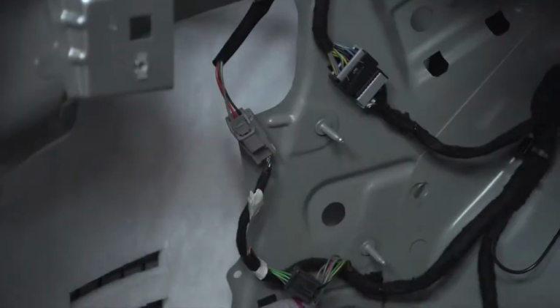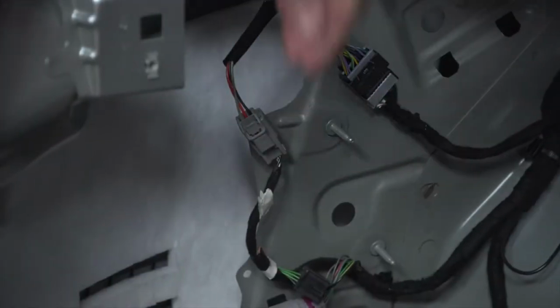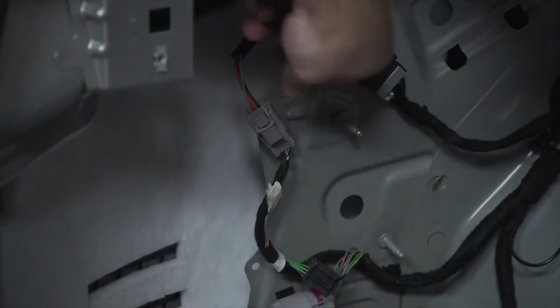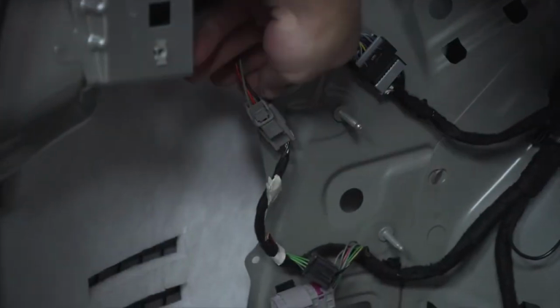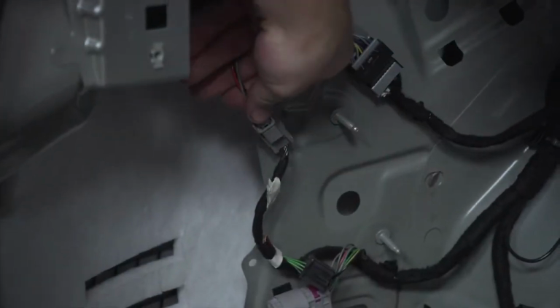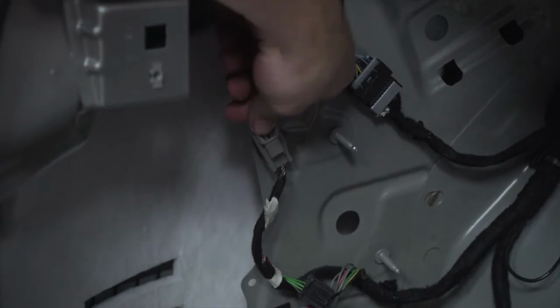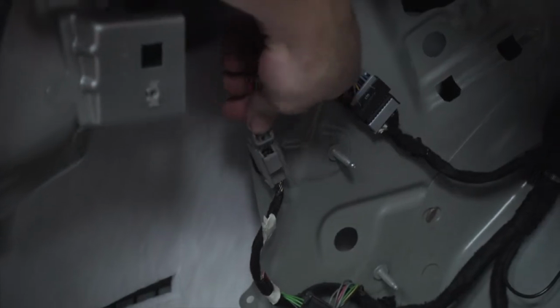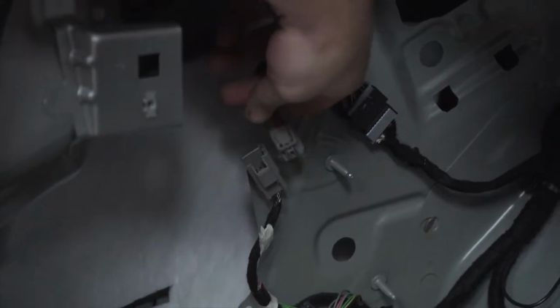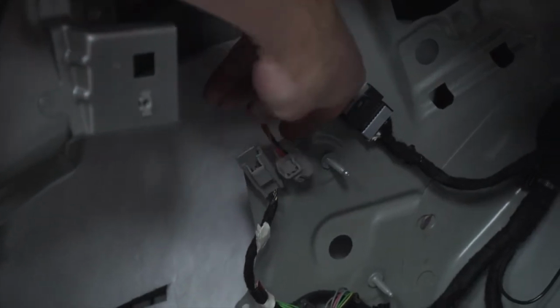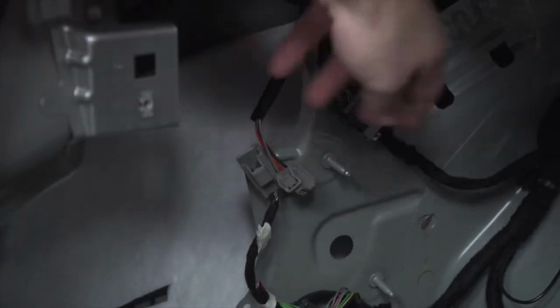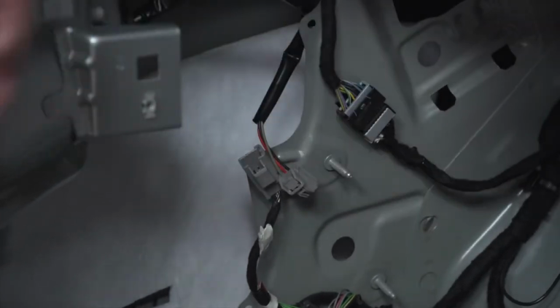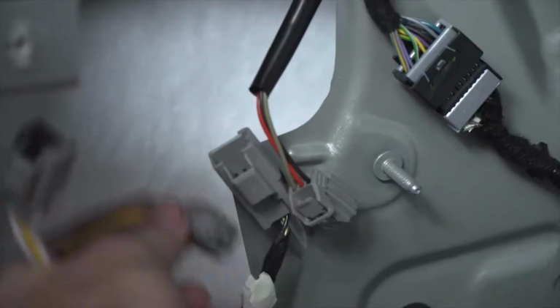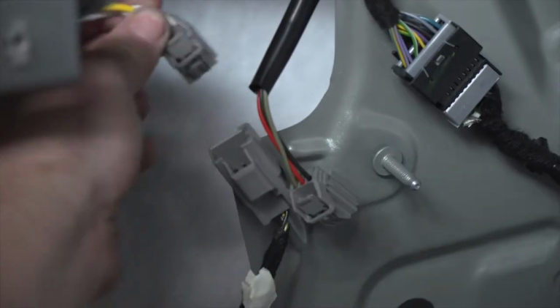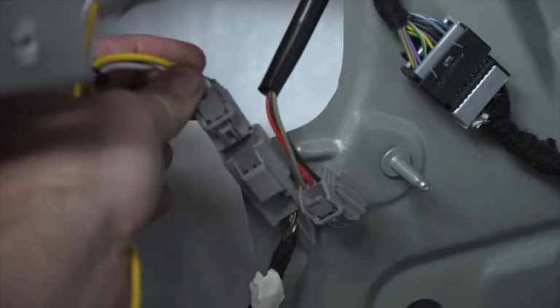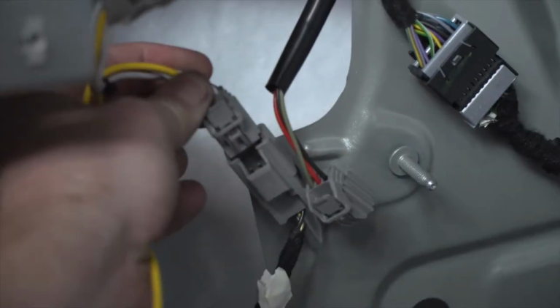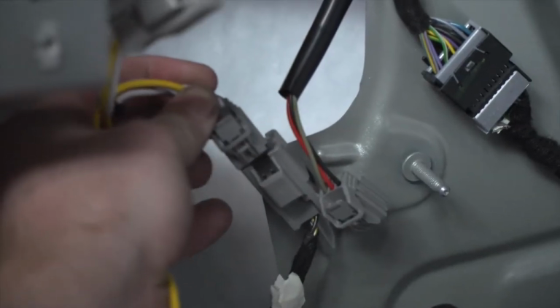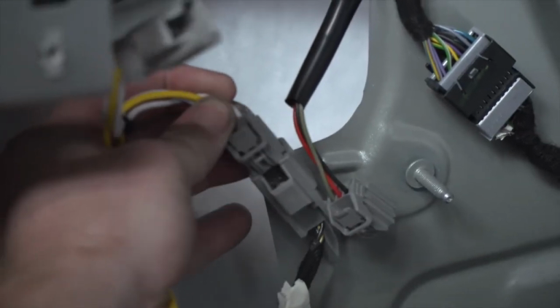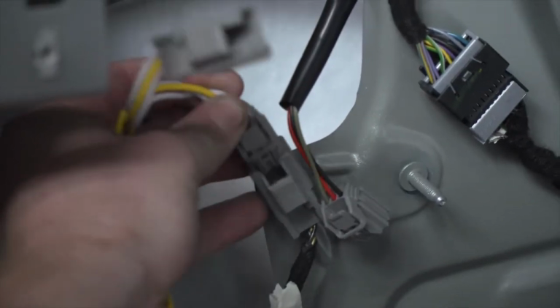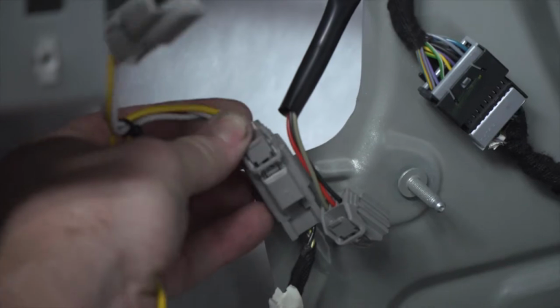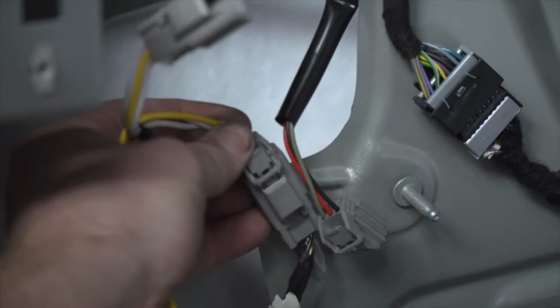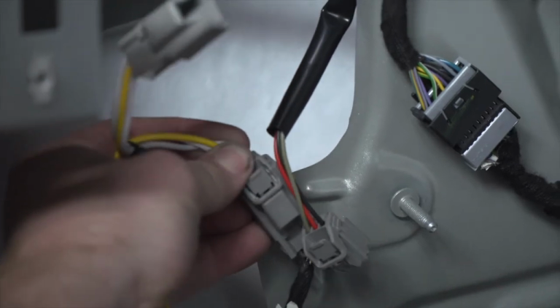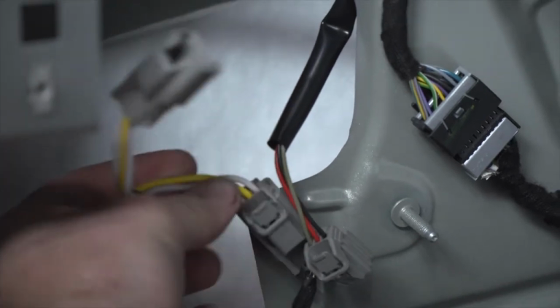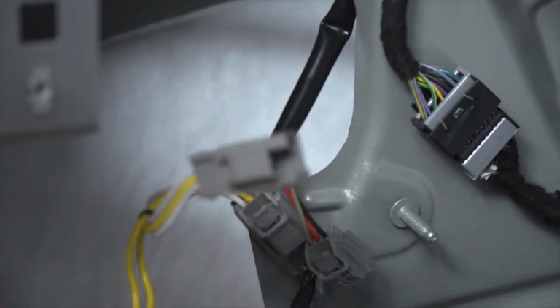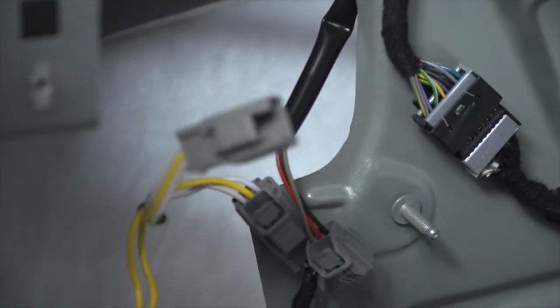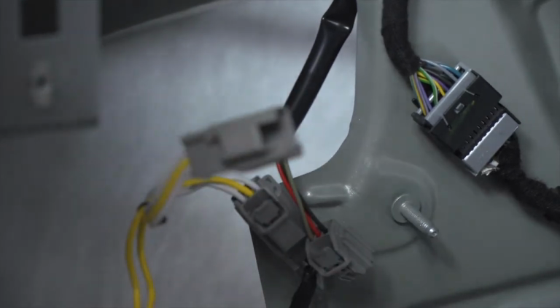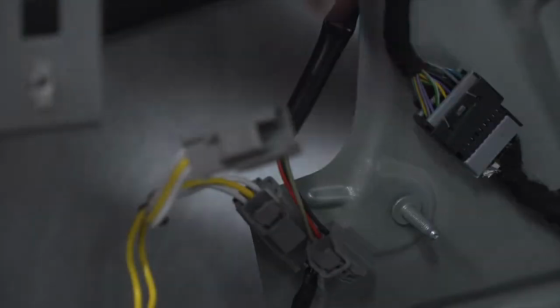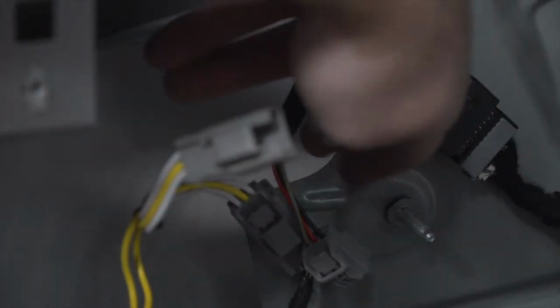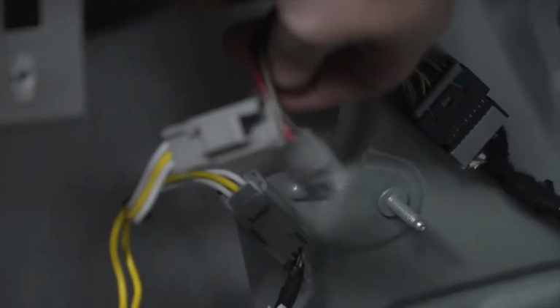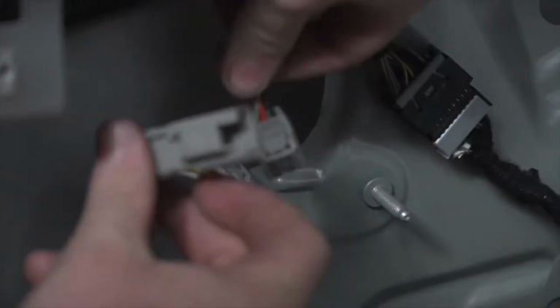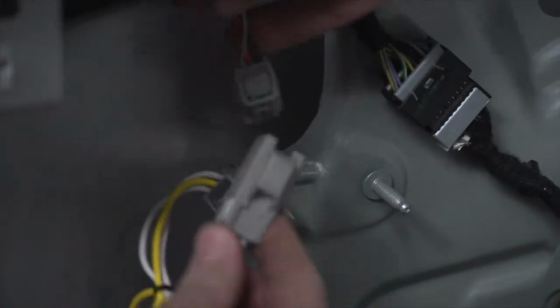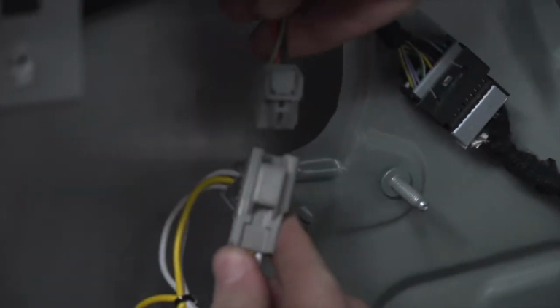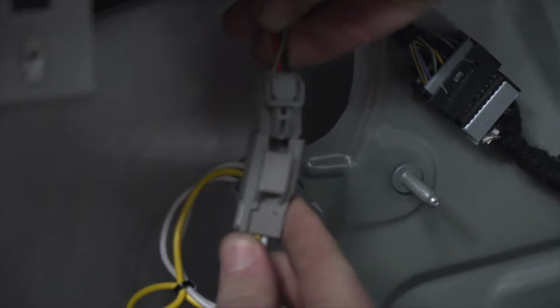Now we'll go ahead and disconnect our tail light harness, then we'll pull our T-connector with the yellow wire and go ahead and make that connection.